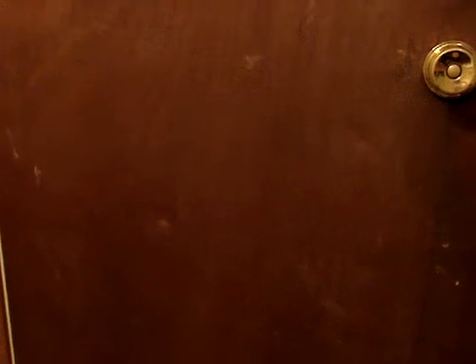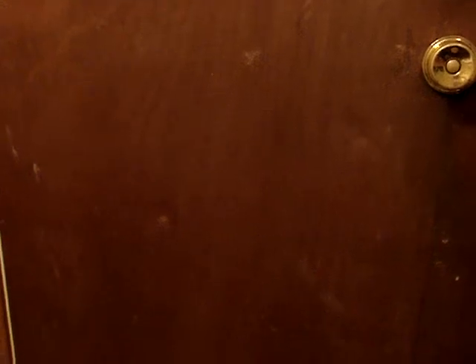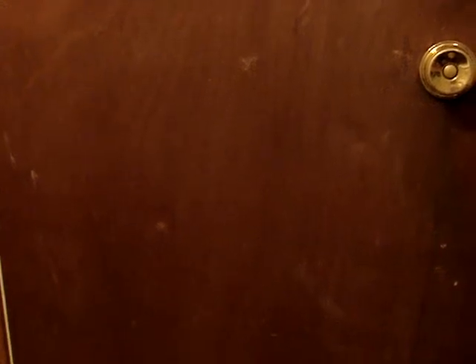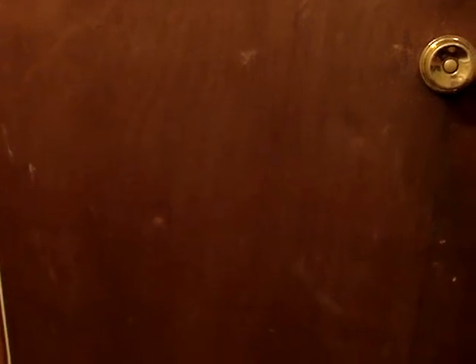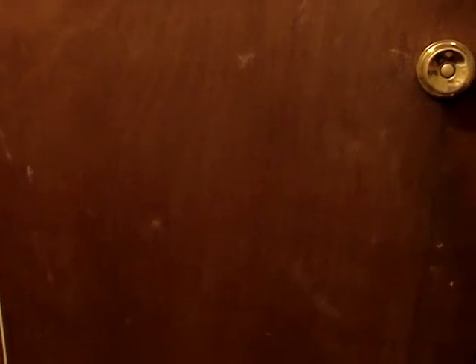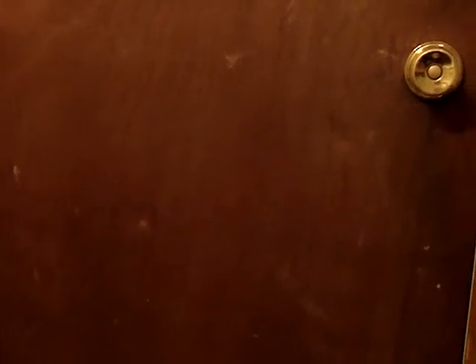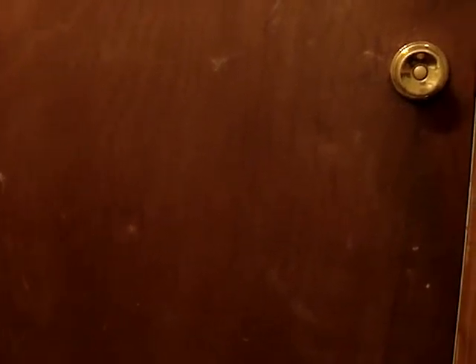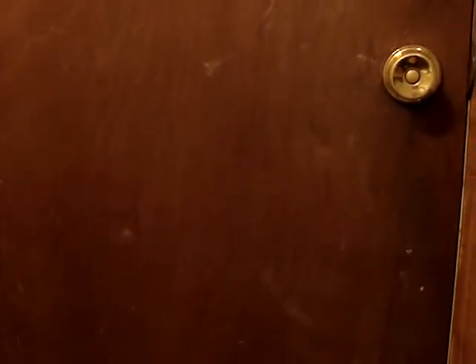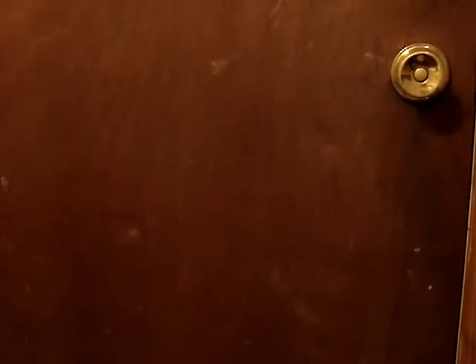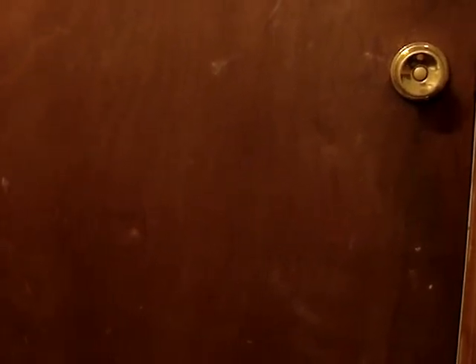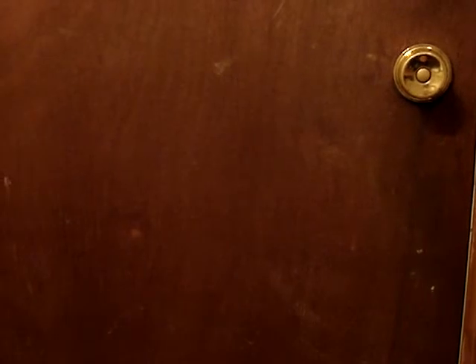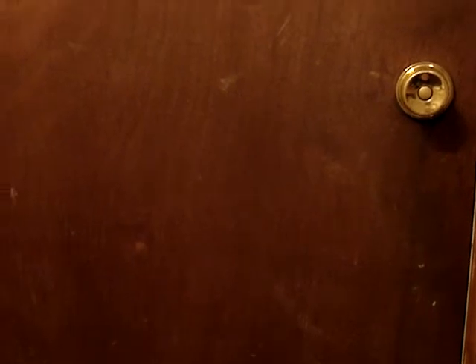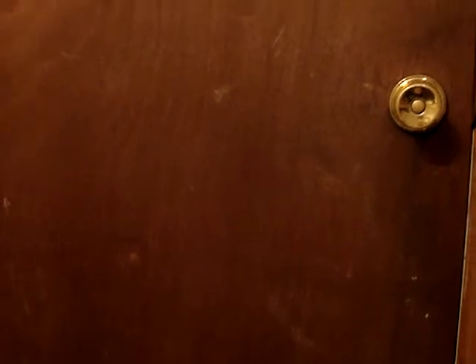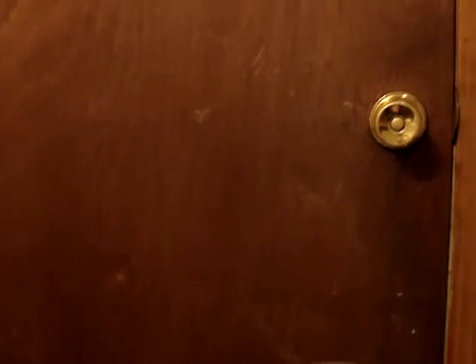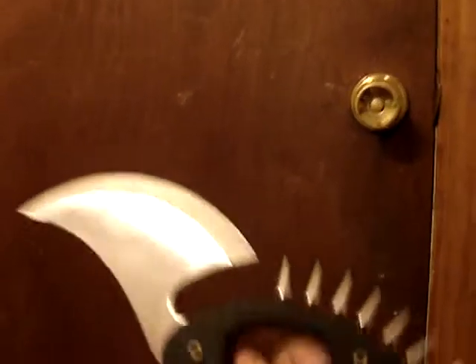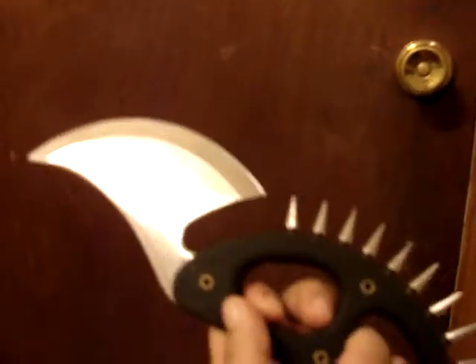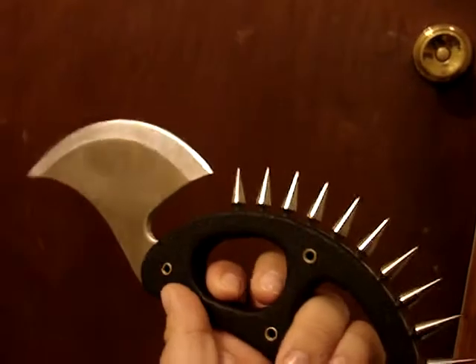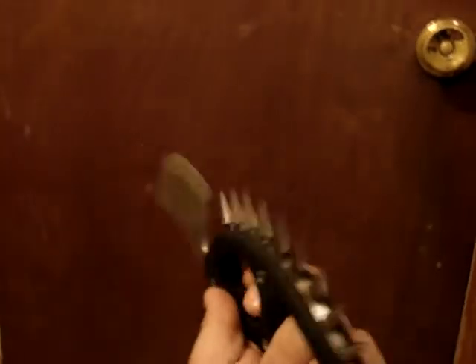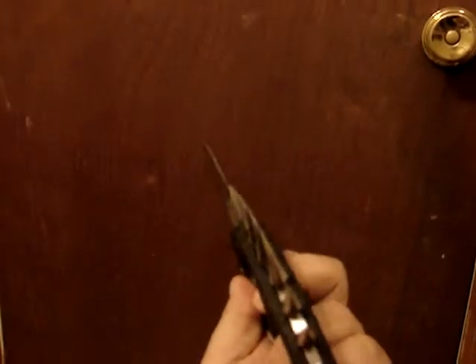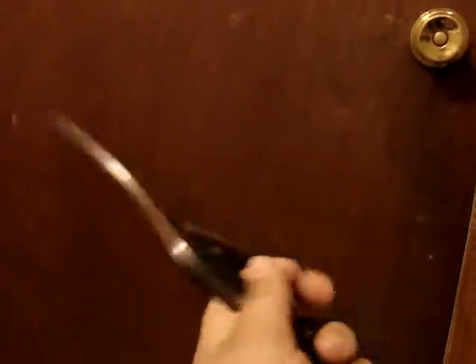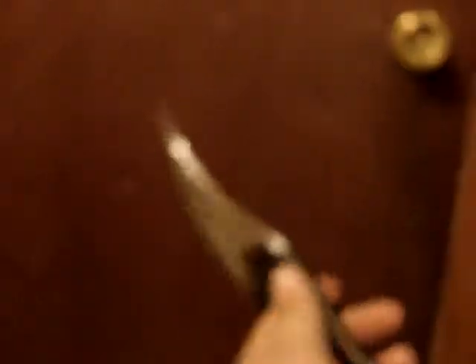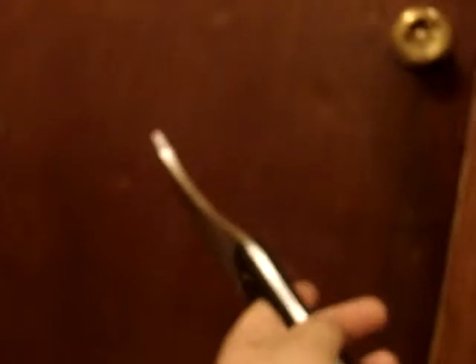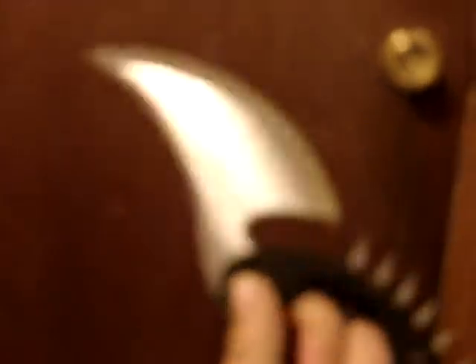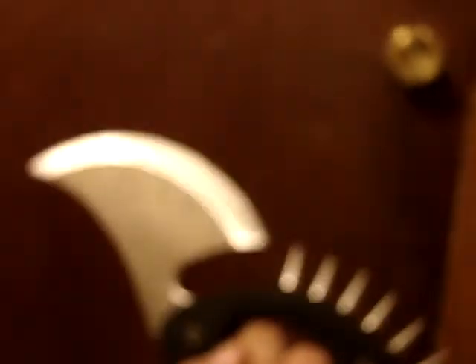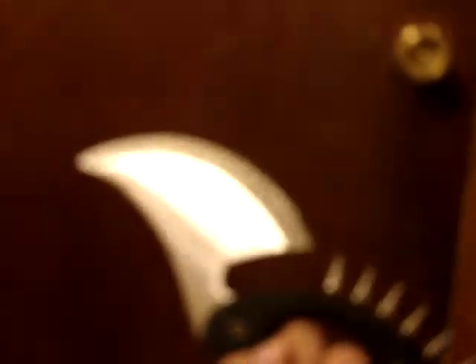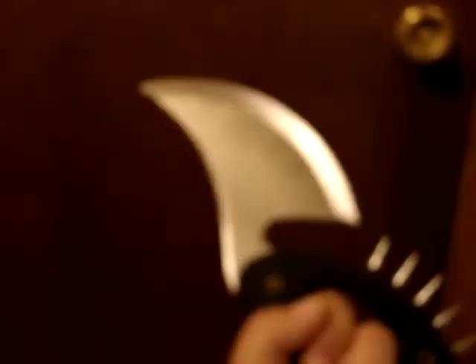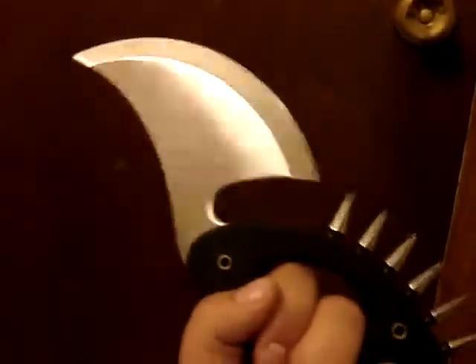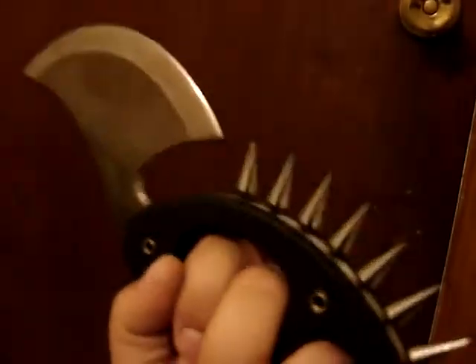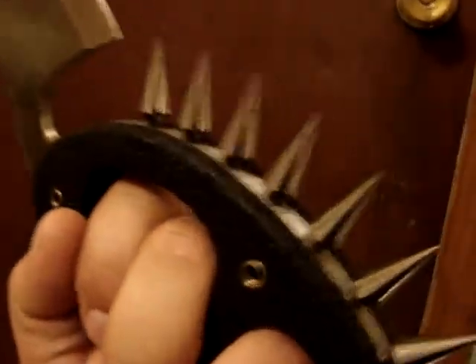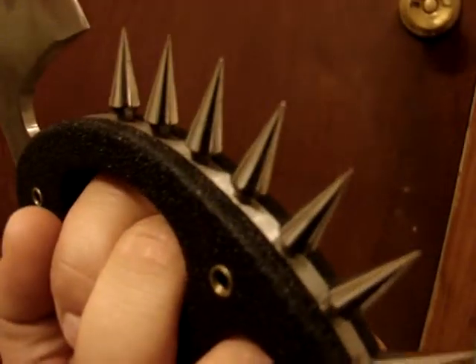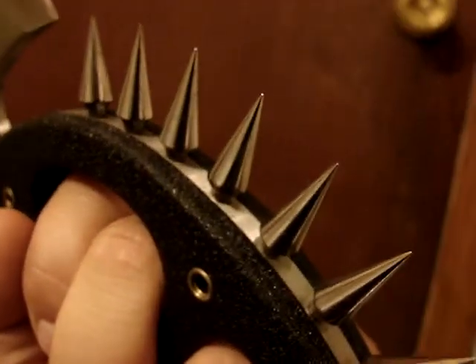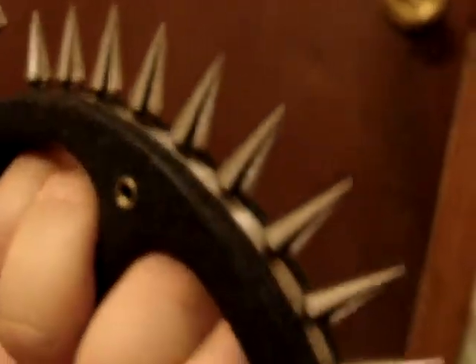Hey Weapons Collector, I know you've made some knuckle duster knives, but can you replicate something like this? Full tang, that big heavy Skinner style blade, these little intricate spikes.